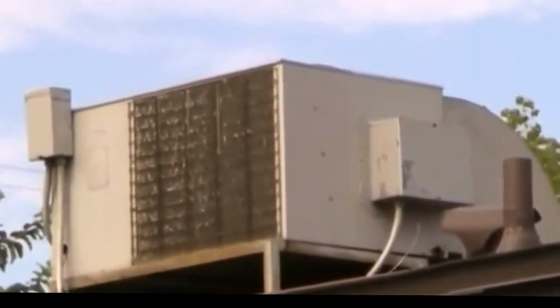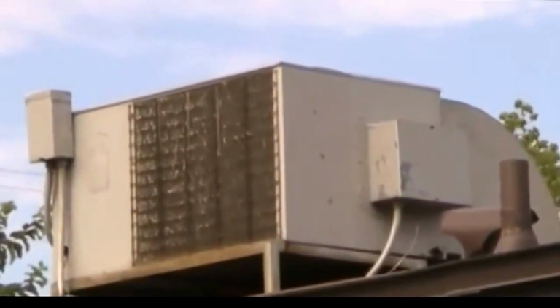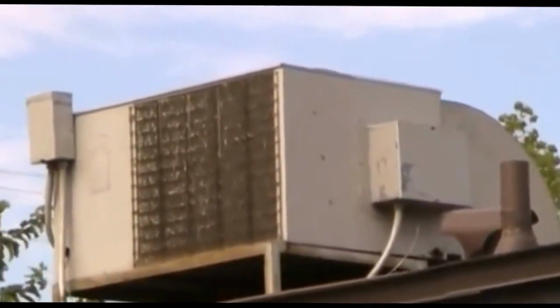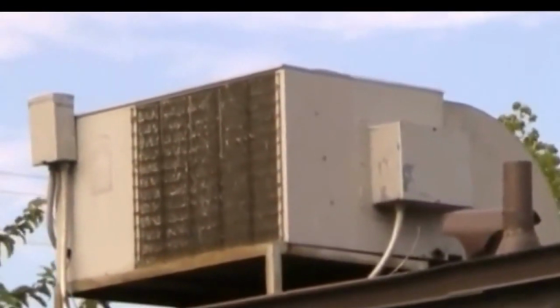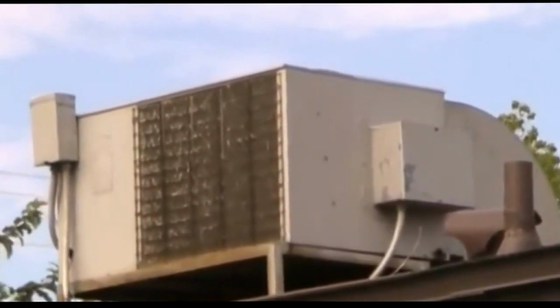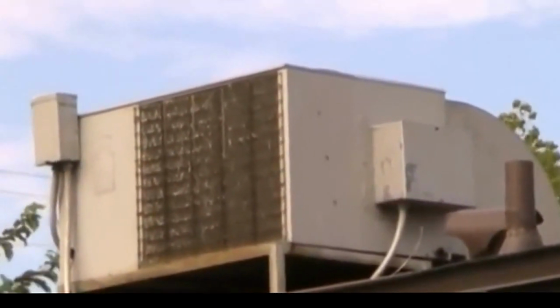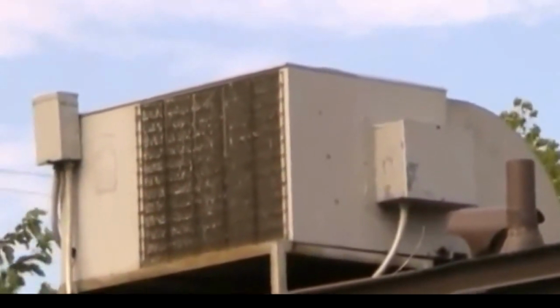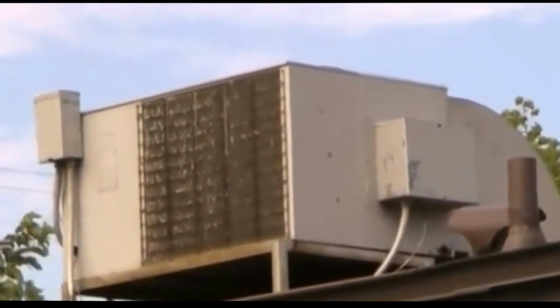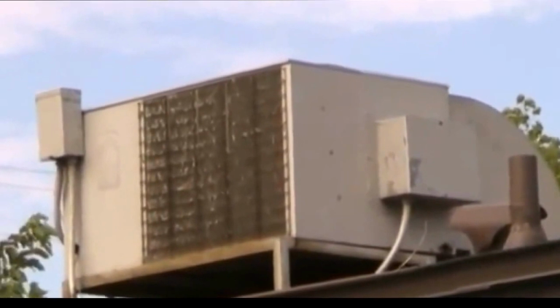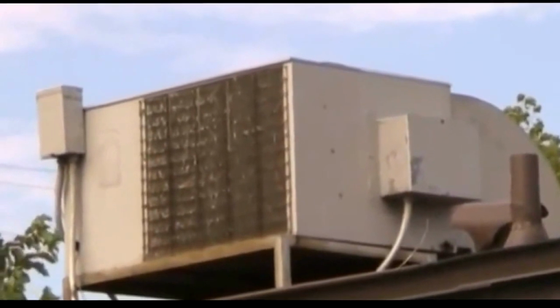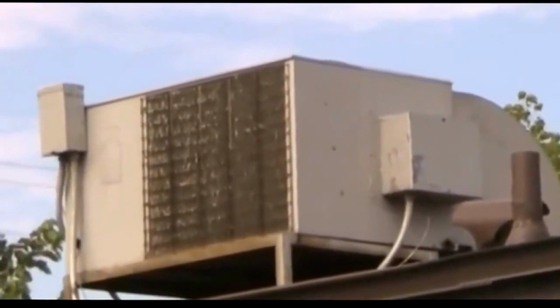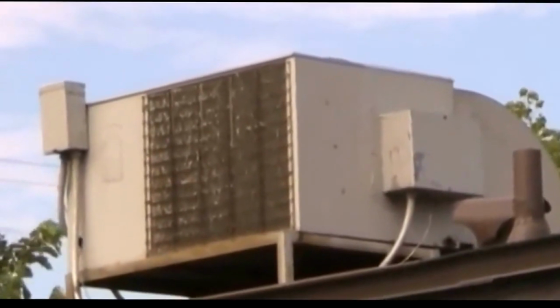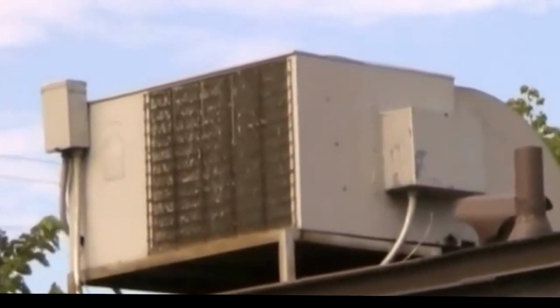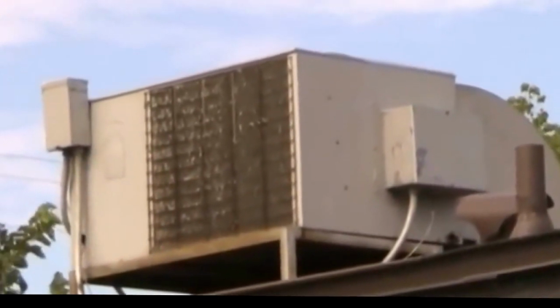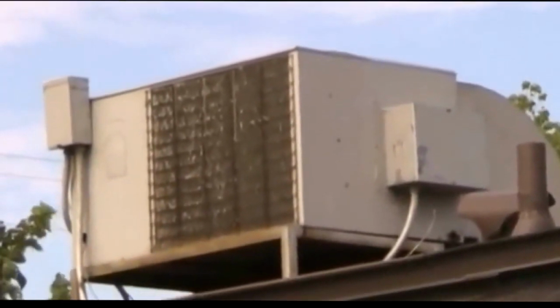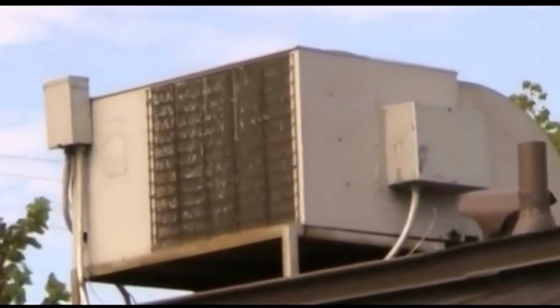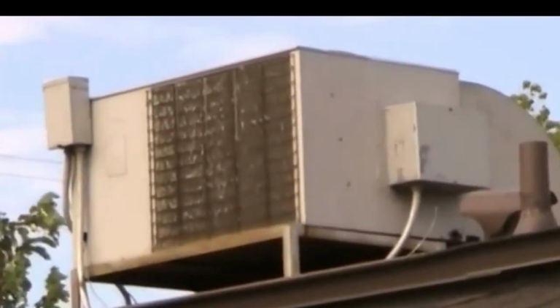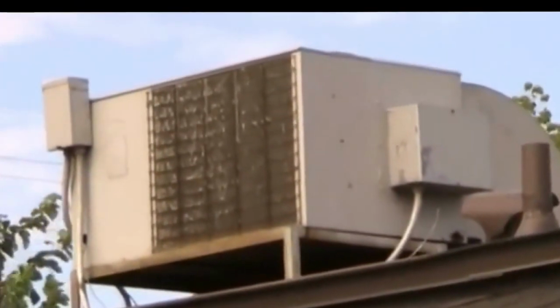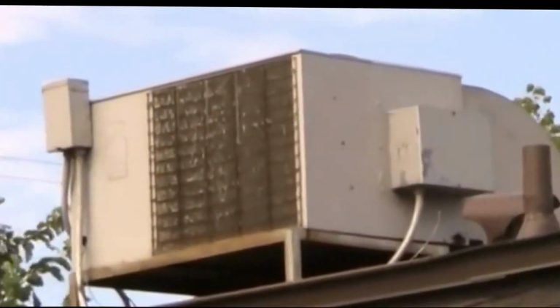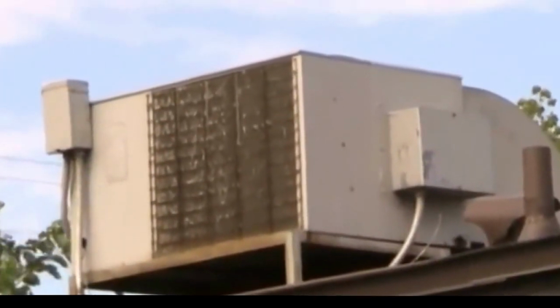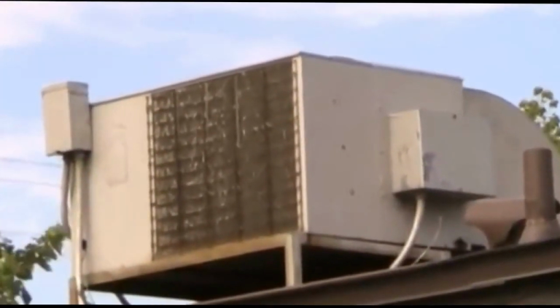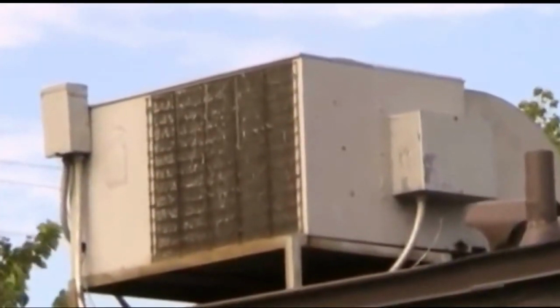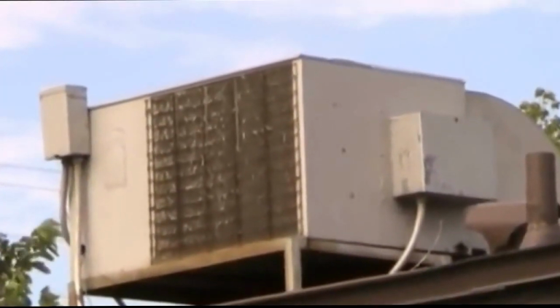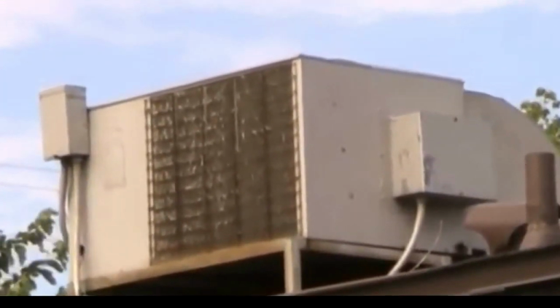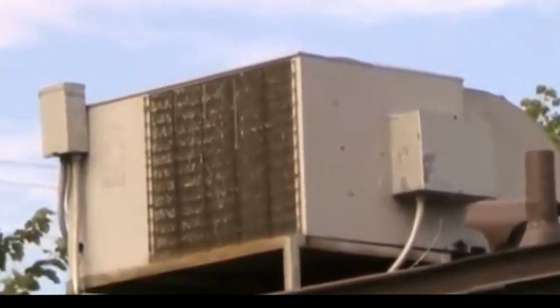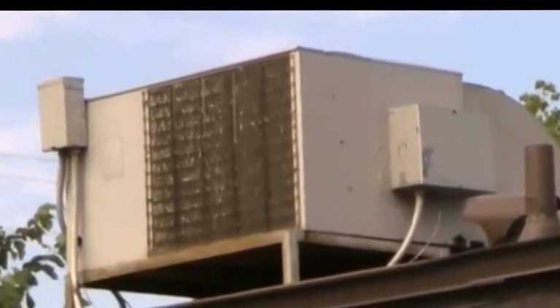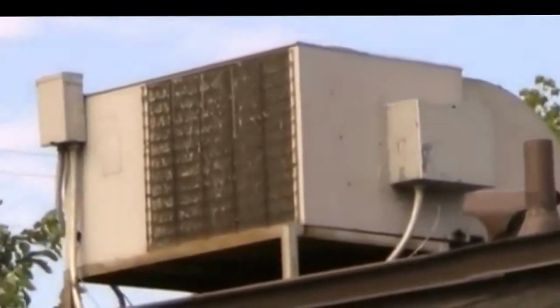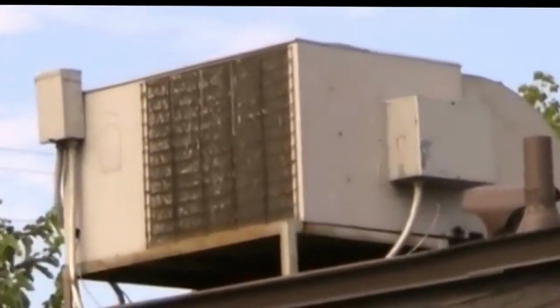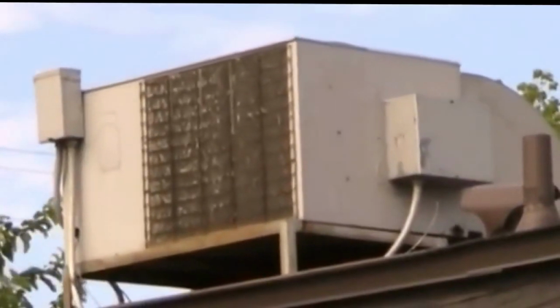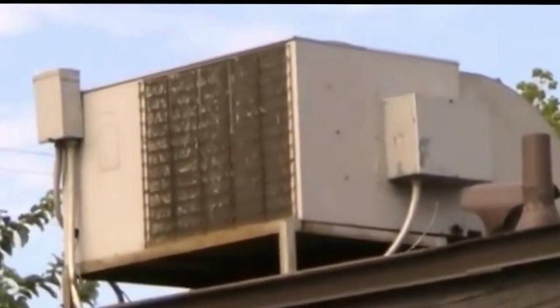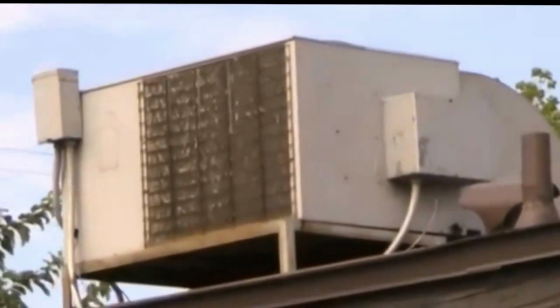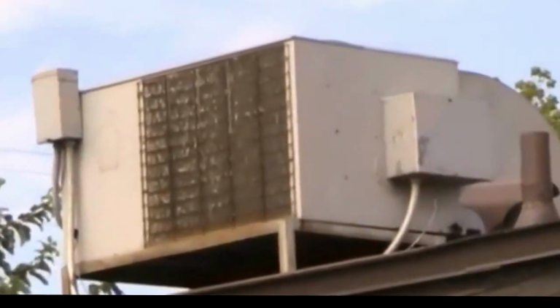If you've checked the components and don't need to investigate any further, you need a new fan motor.